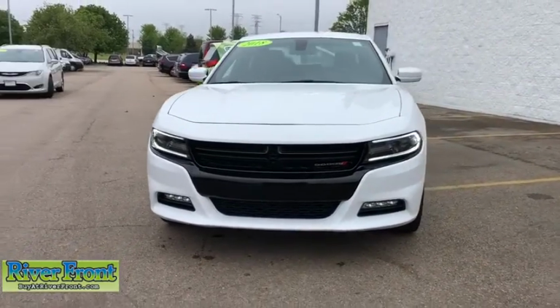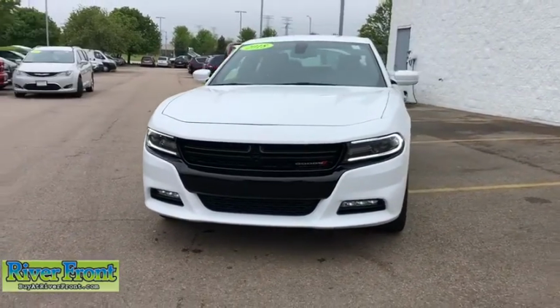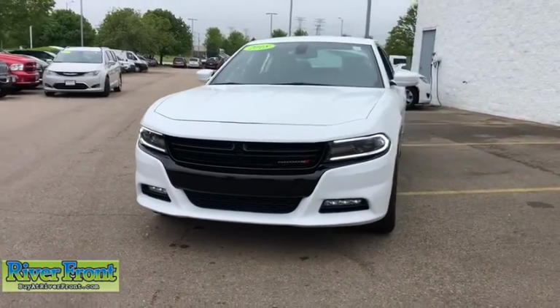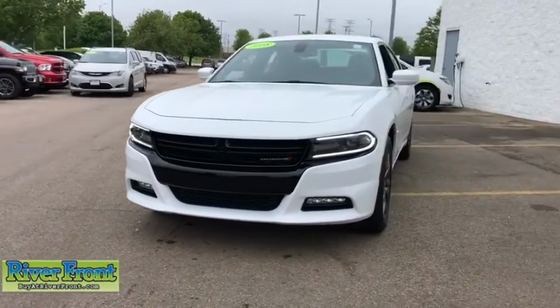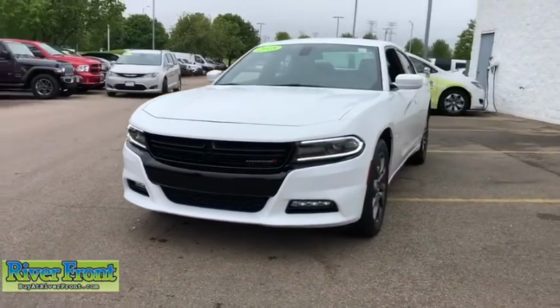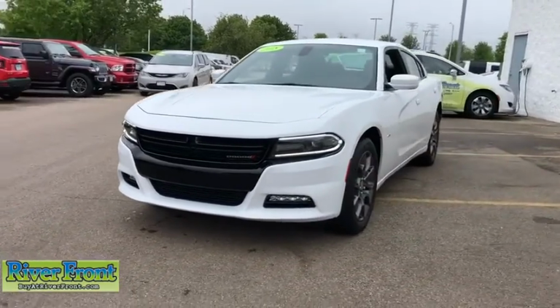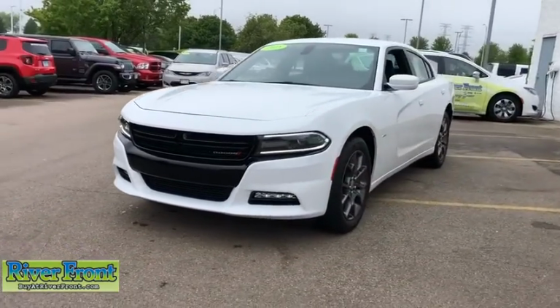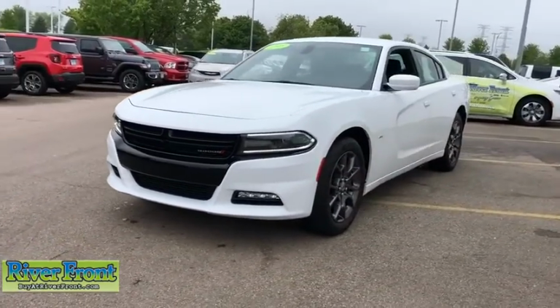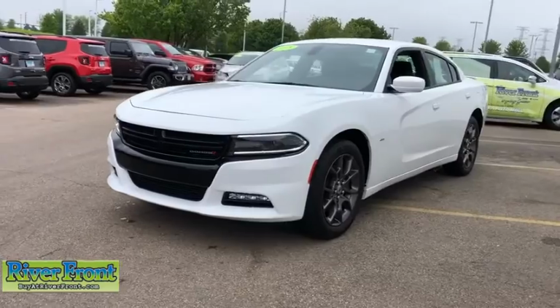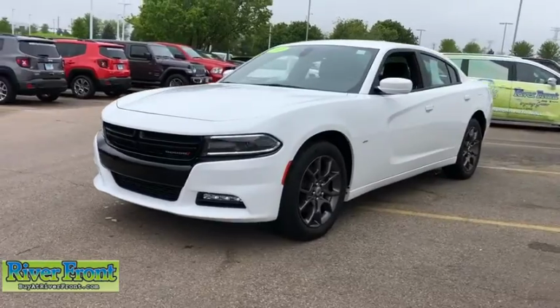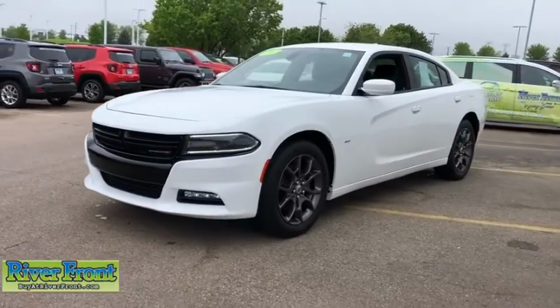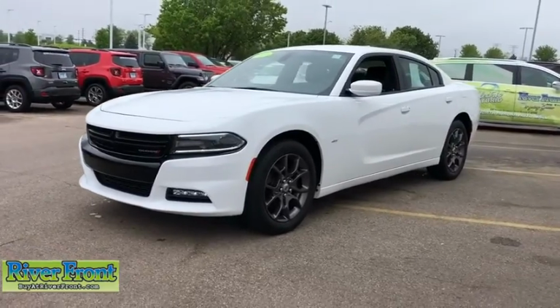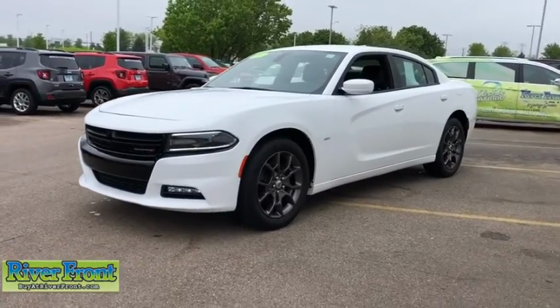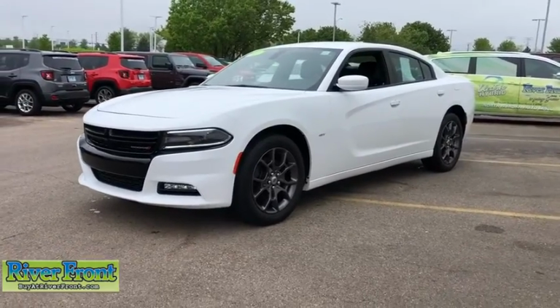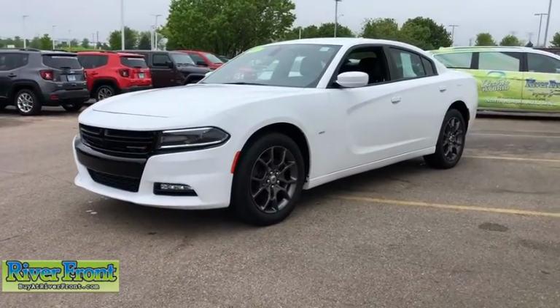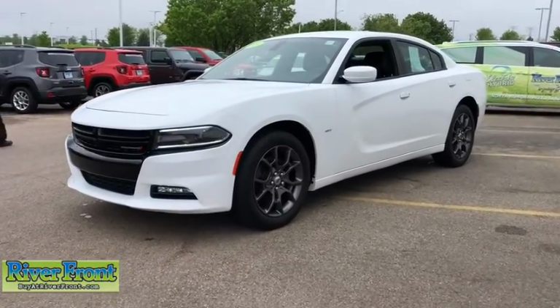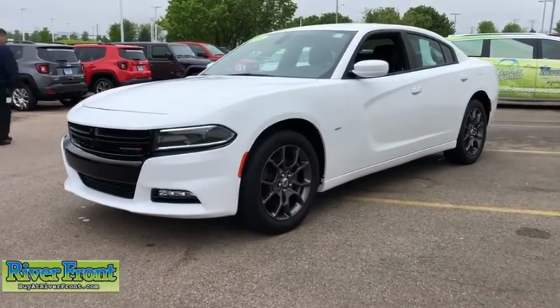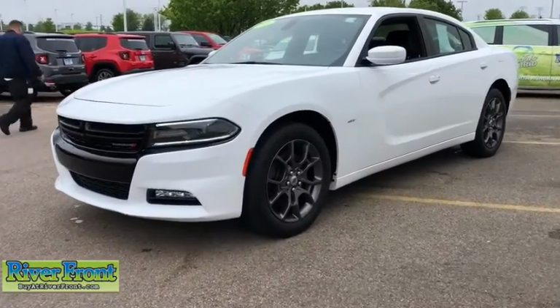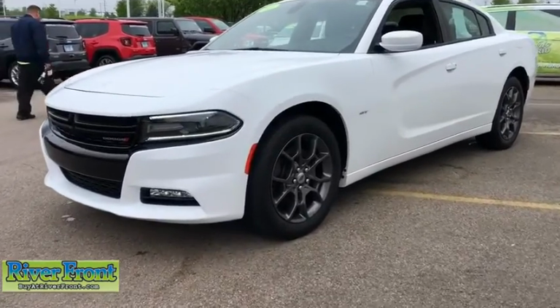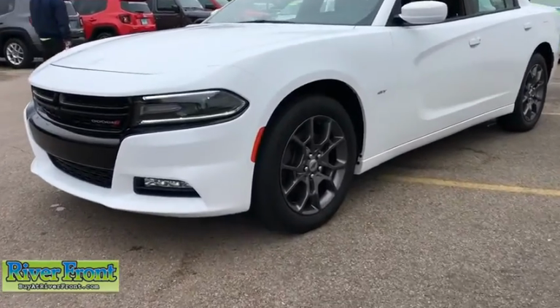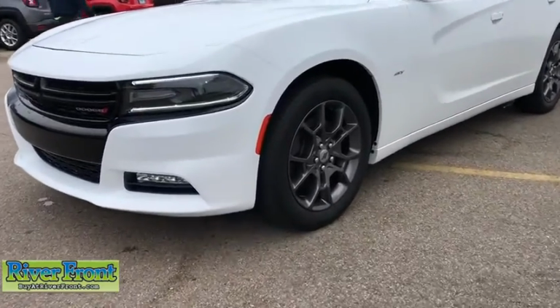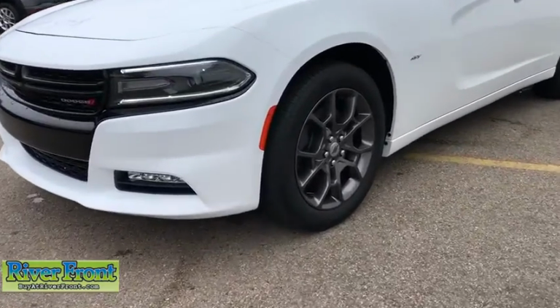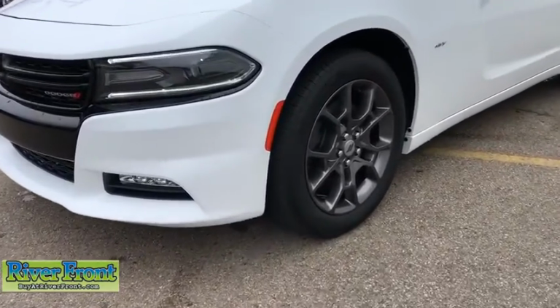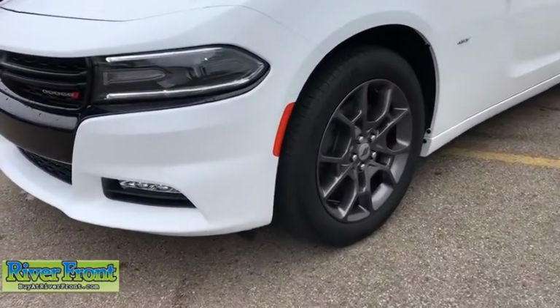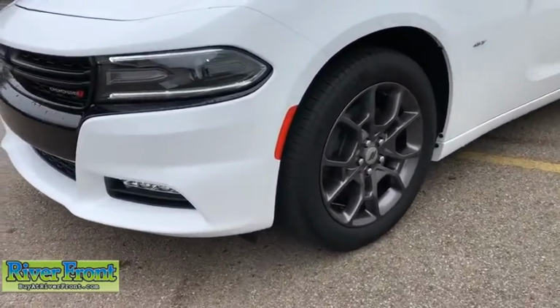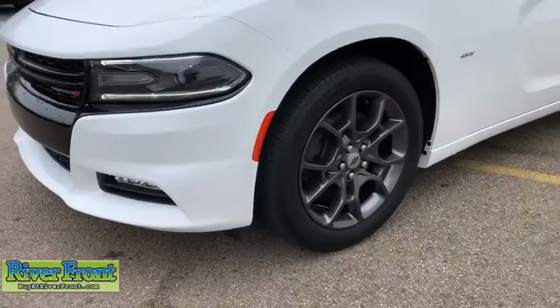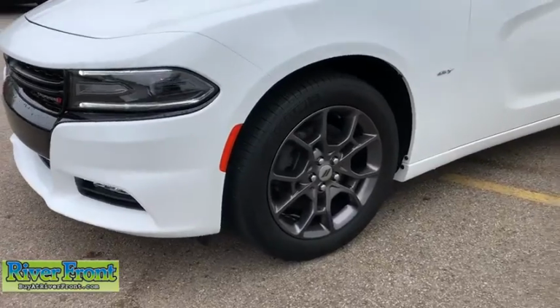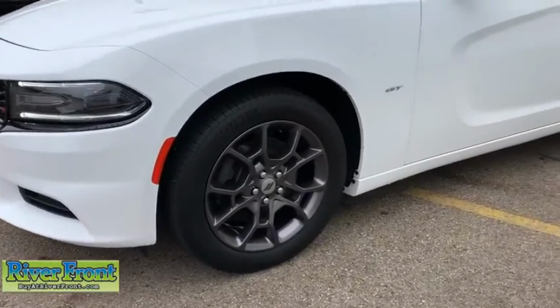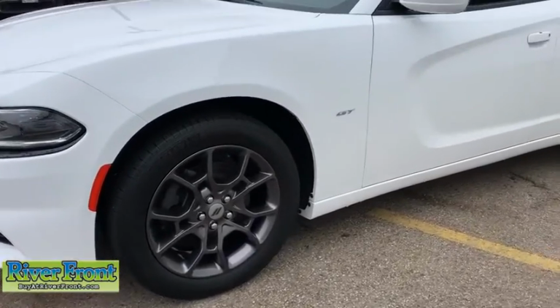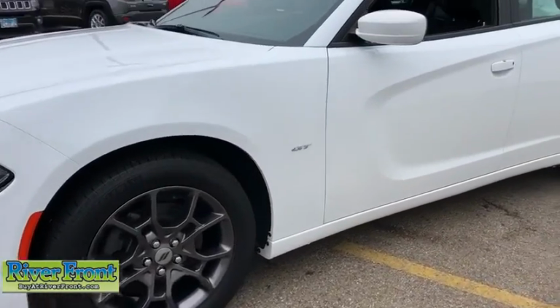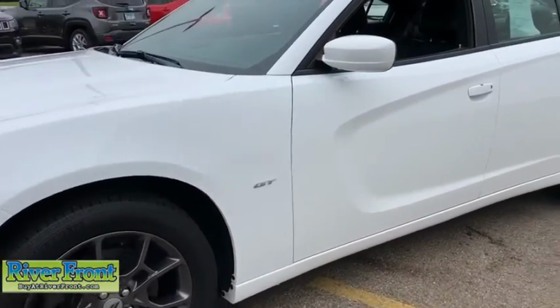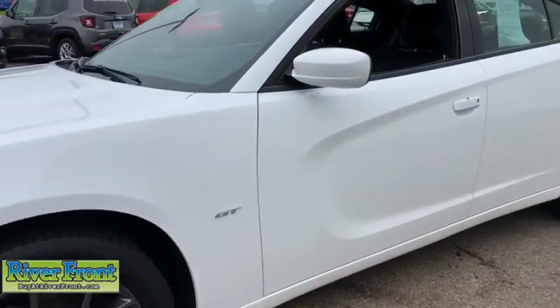The Charger is a powerful sedan that excites at every turn. Peace of mind comes standard with Charger's five-star government front and side impact crash test rating.